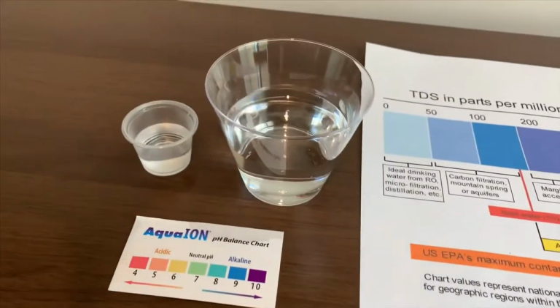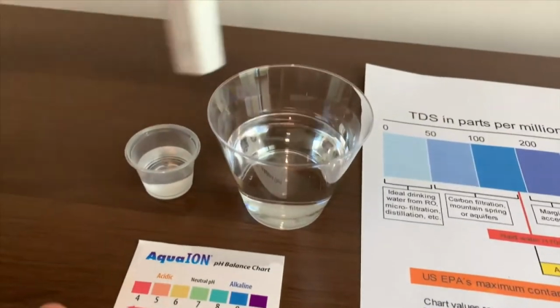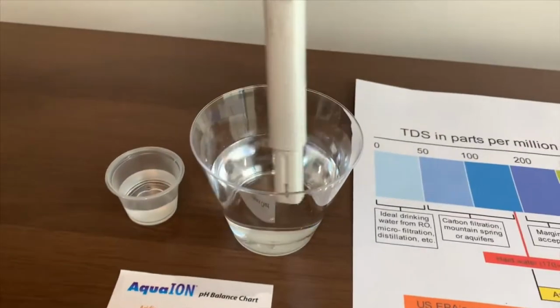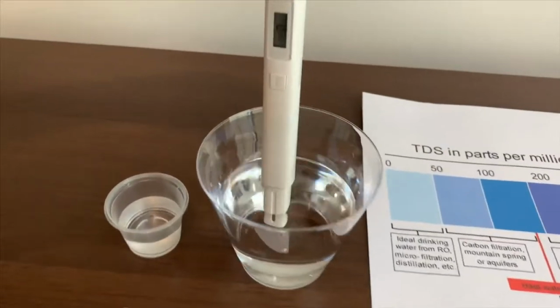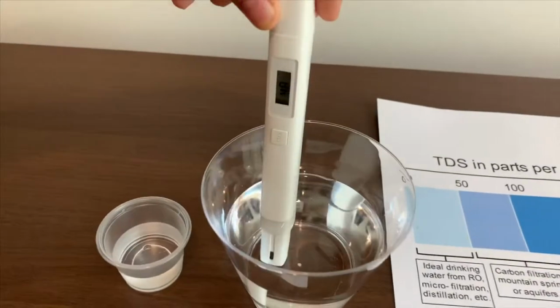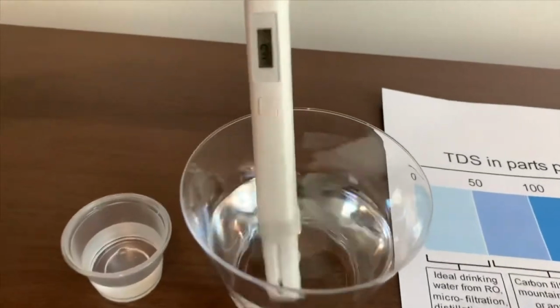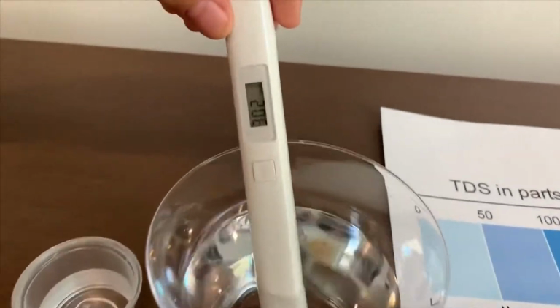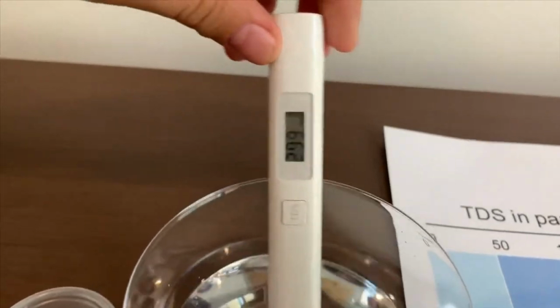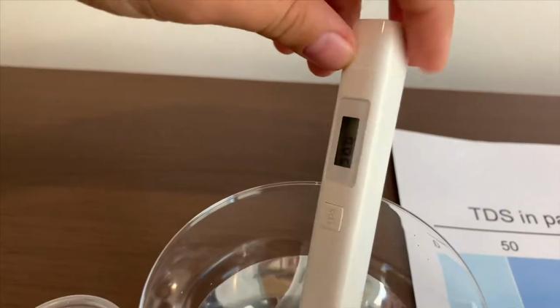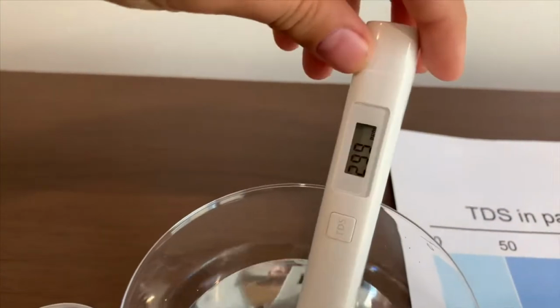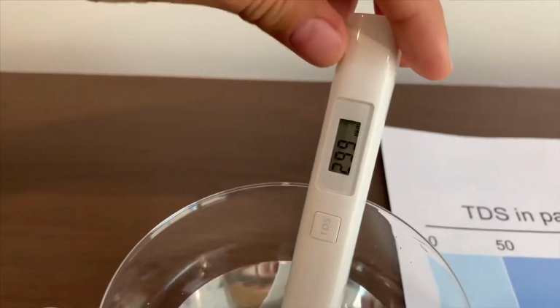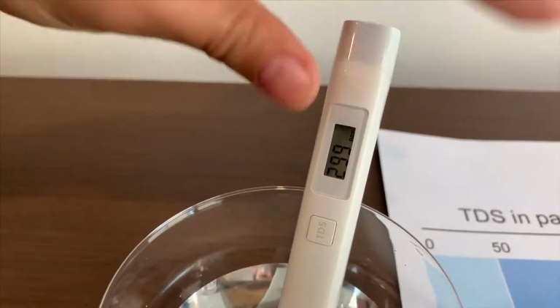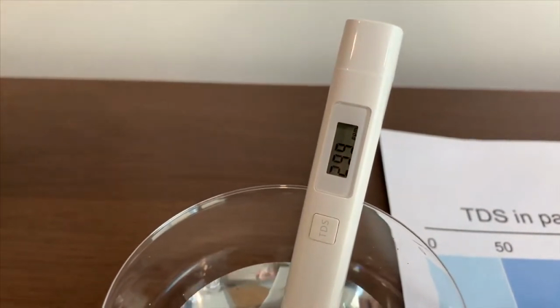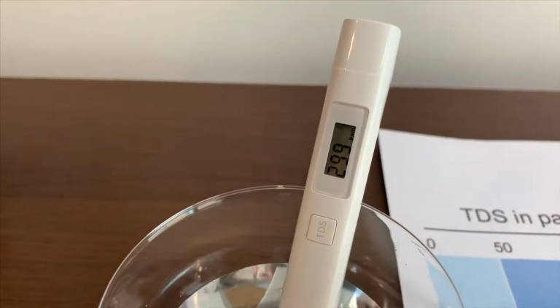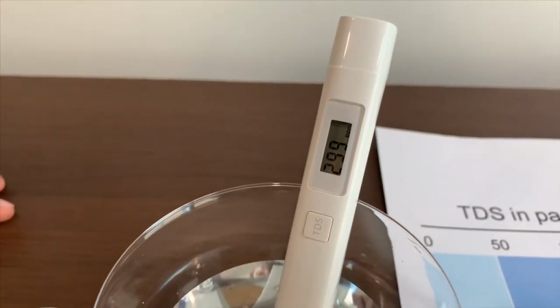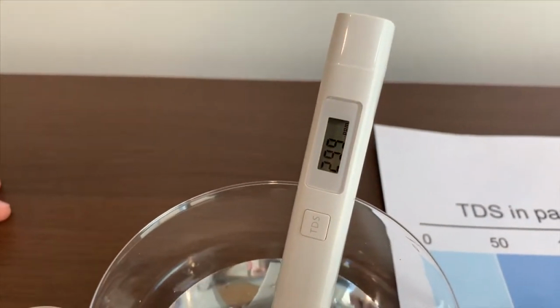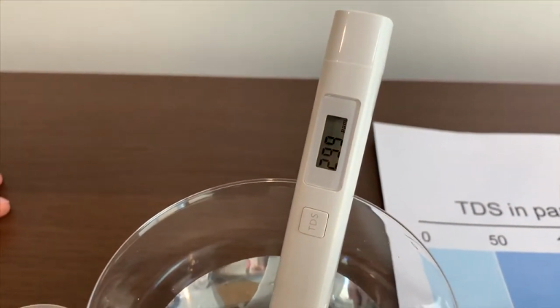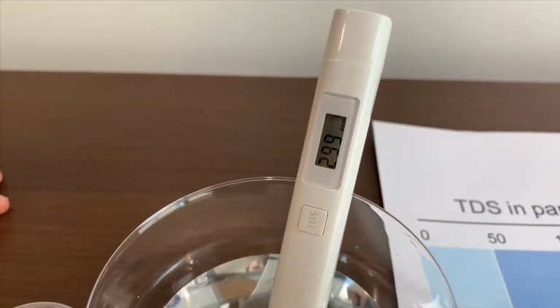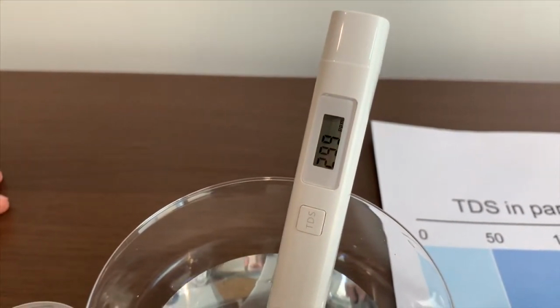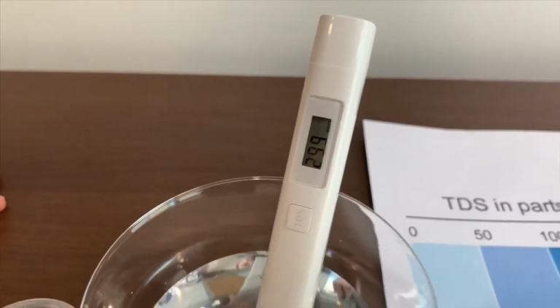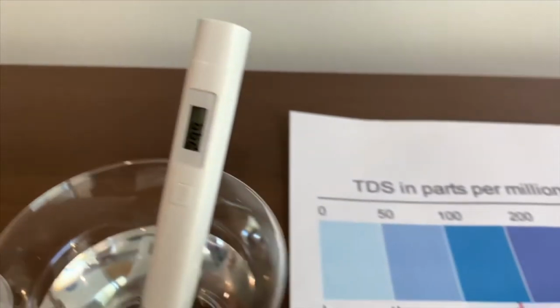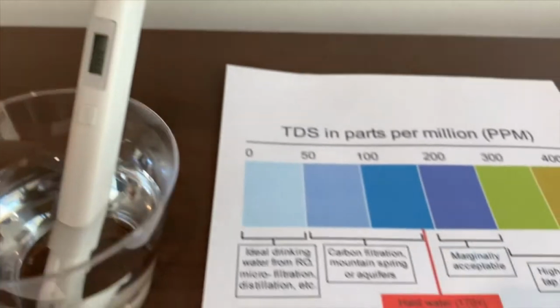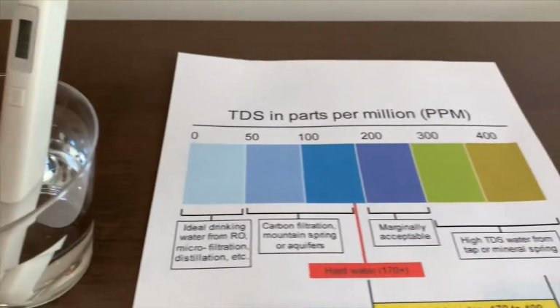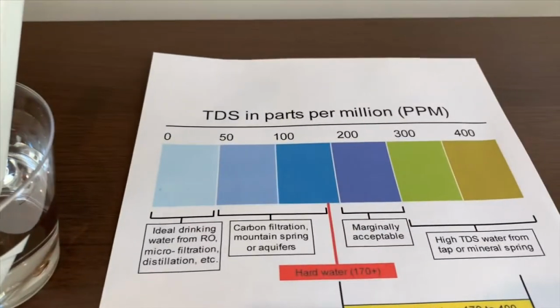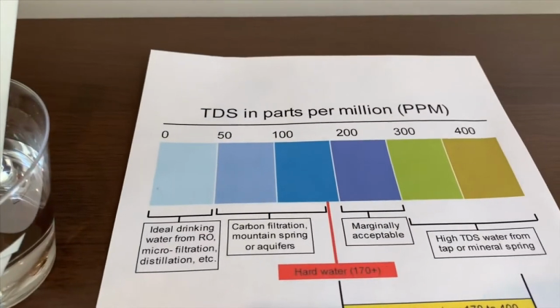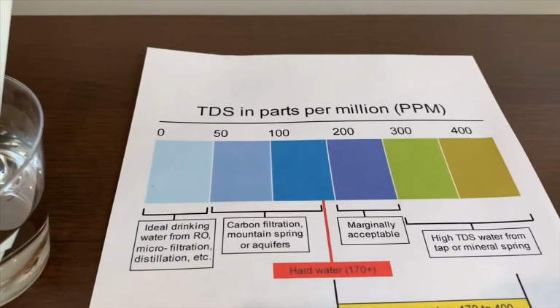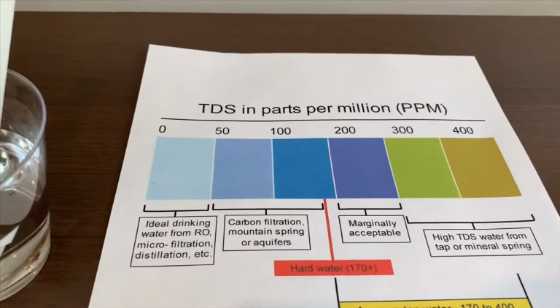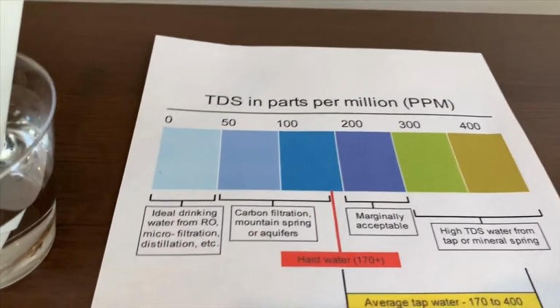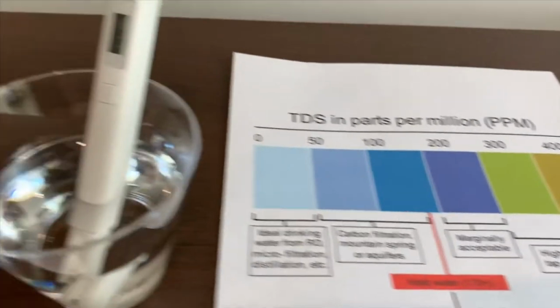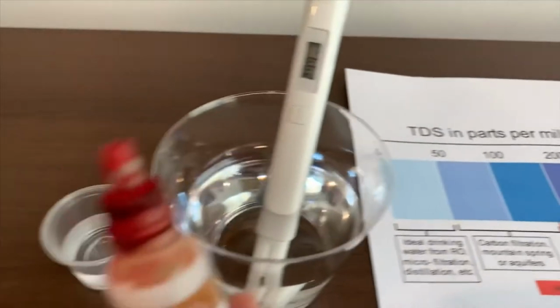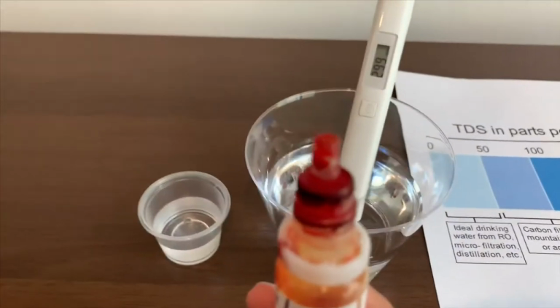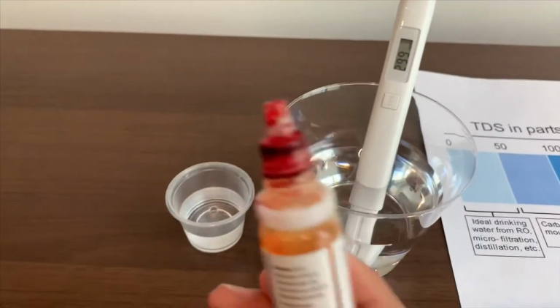Put it in and that's it. The reading is 299 — that is high TDS. Now let's test the pH level.